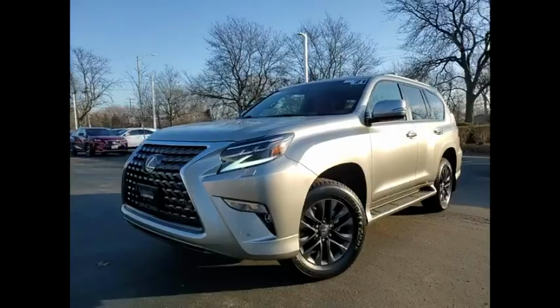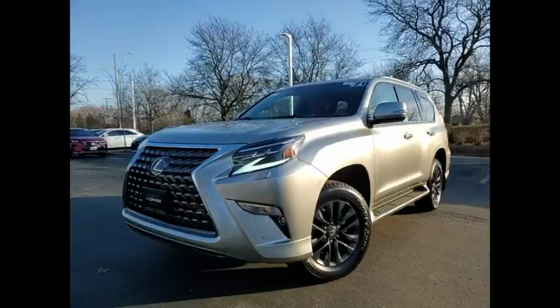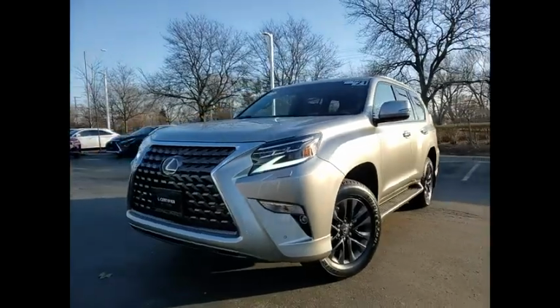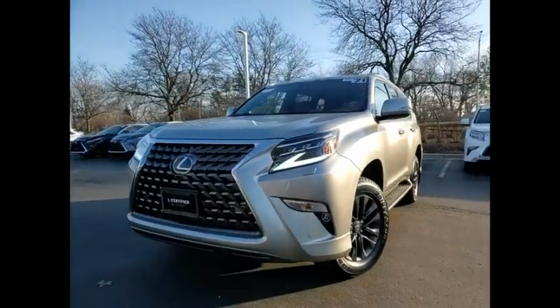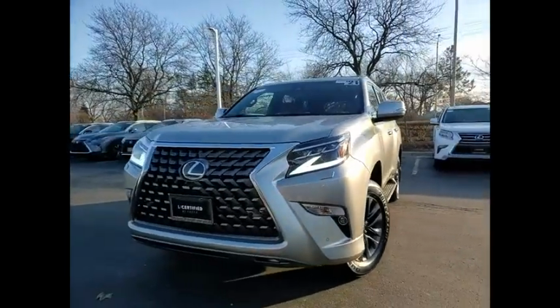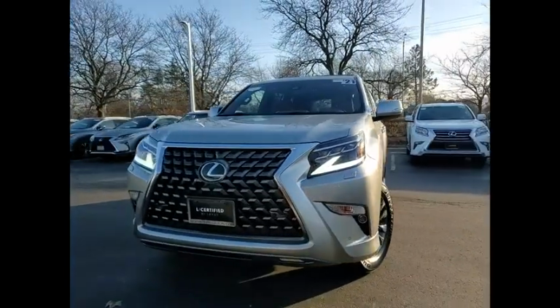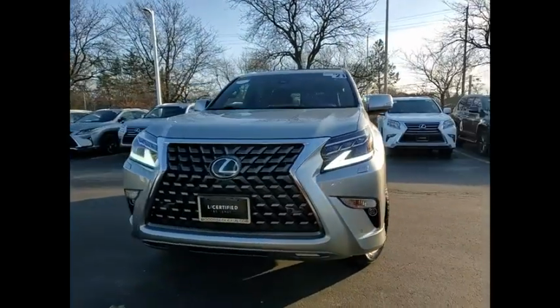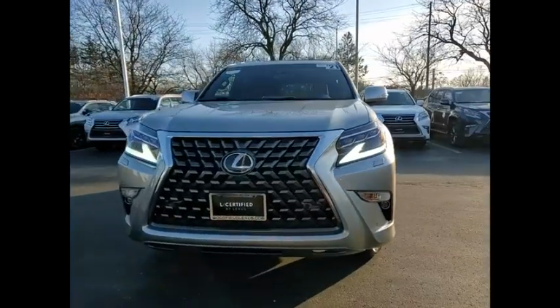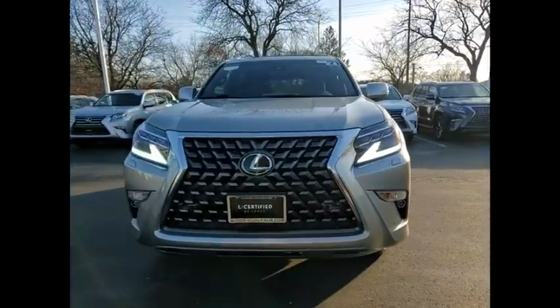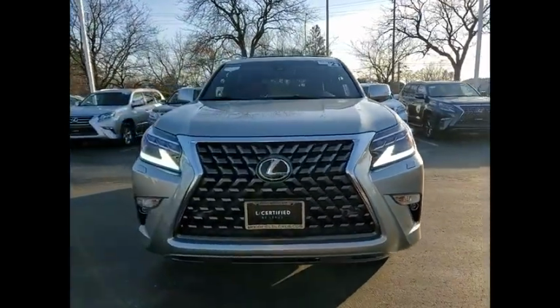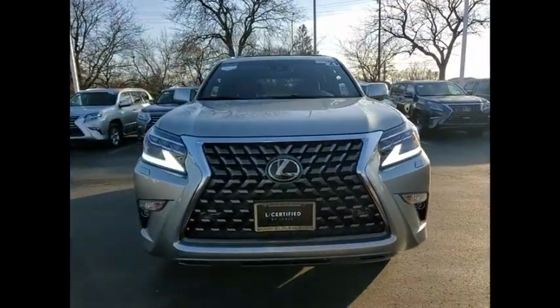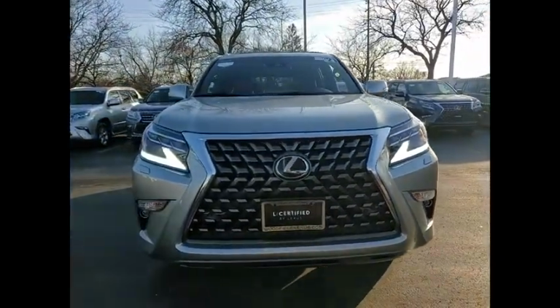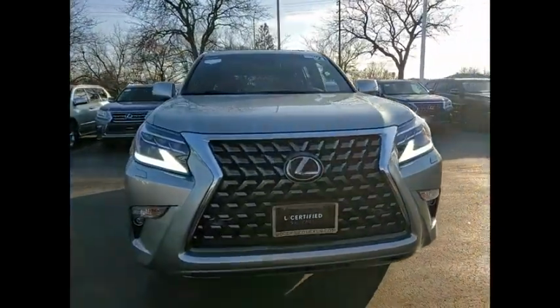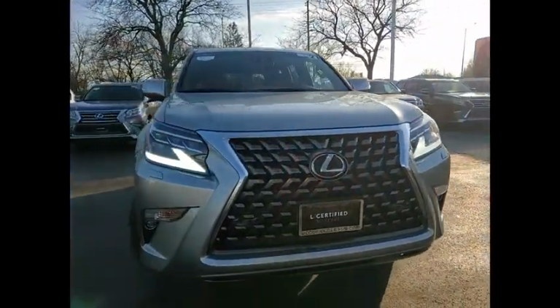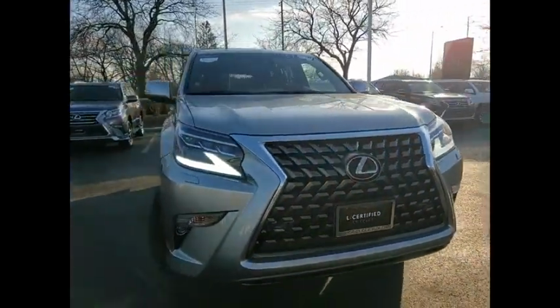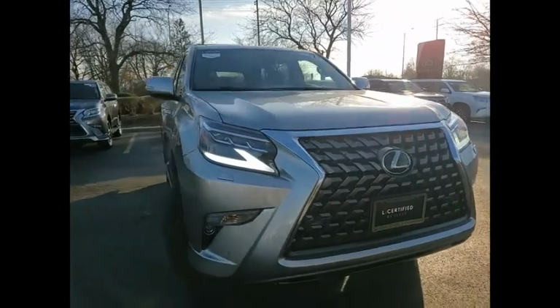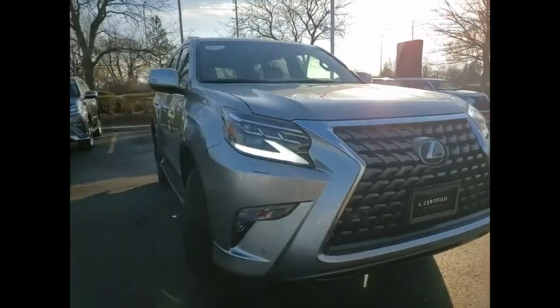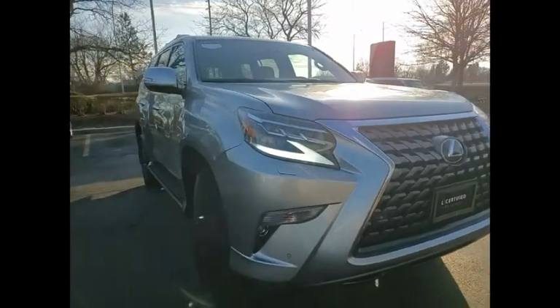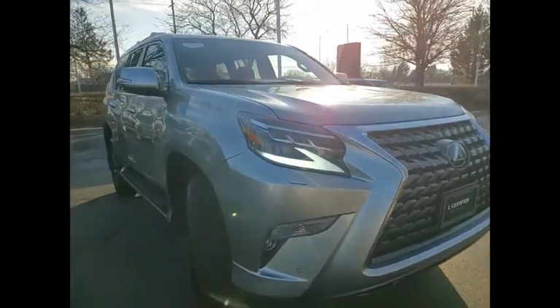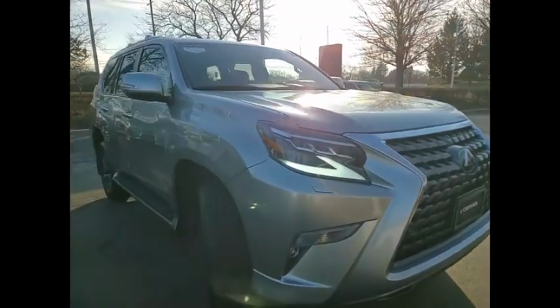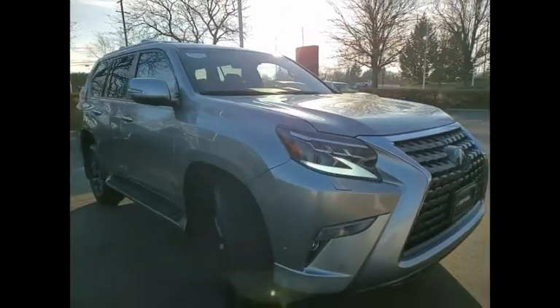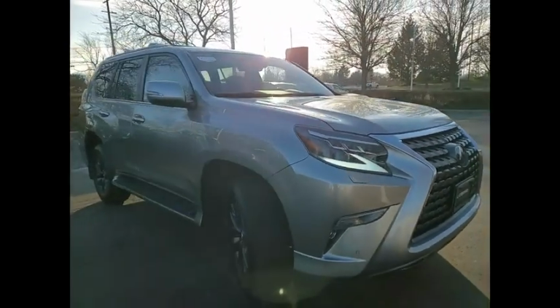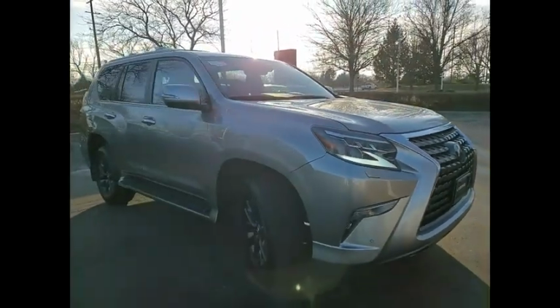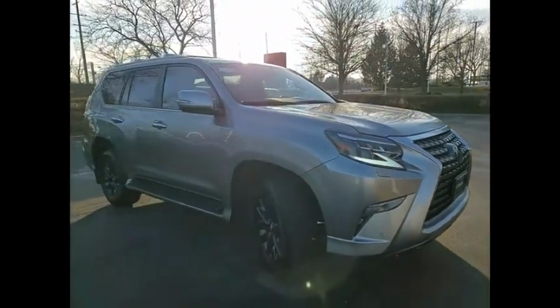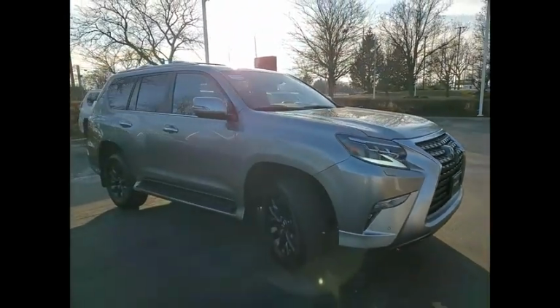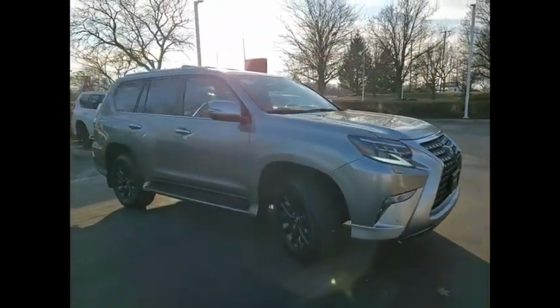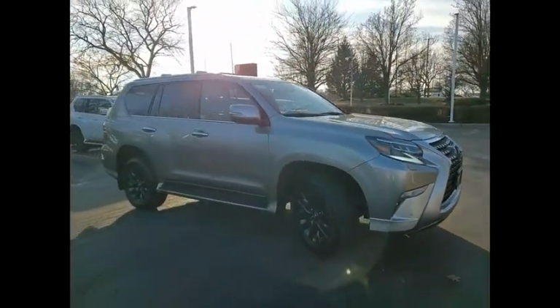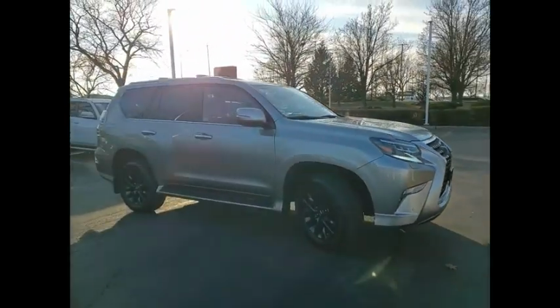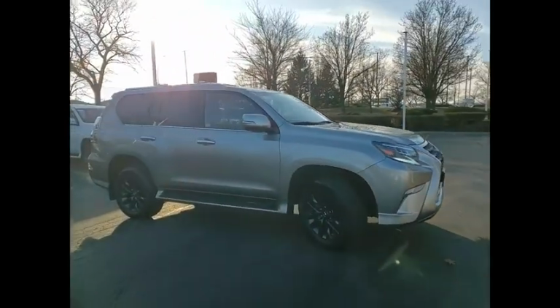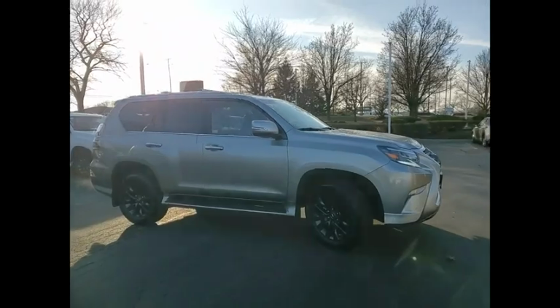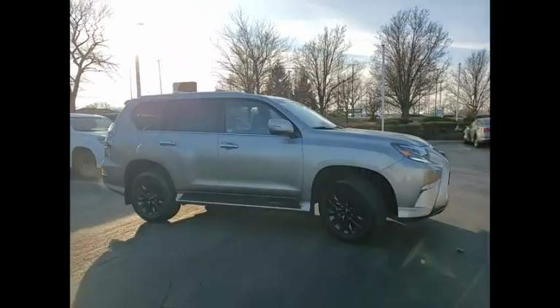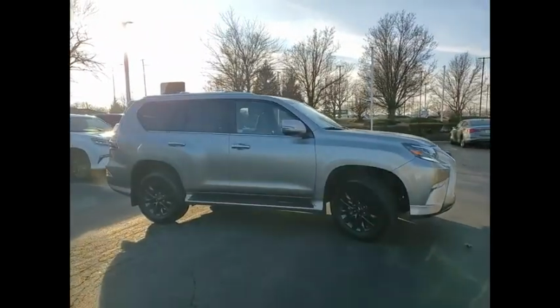Make a great choice today with the 2021 GX460. This seven-passenger utility vehicle is more powerful, capable, and versatile than ever before.